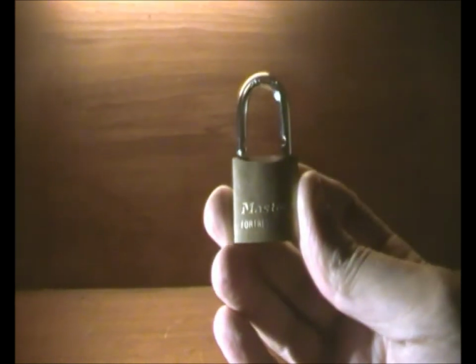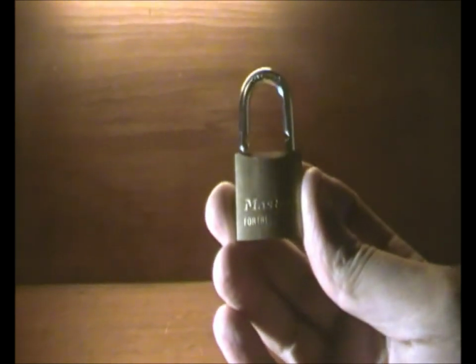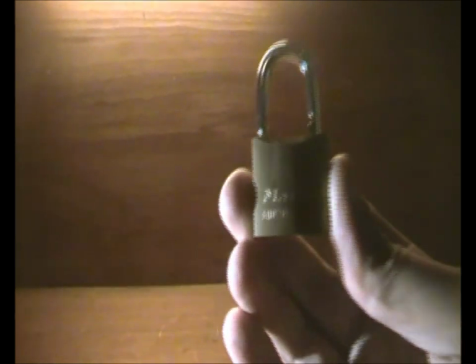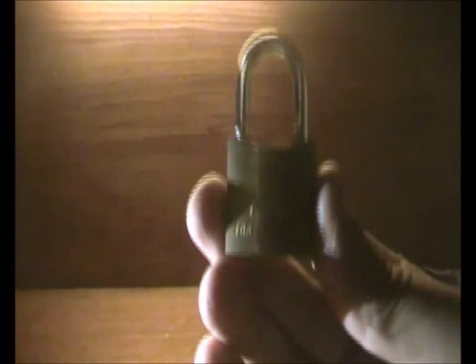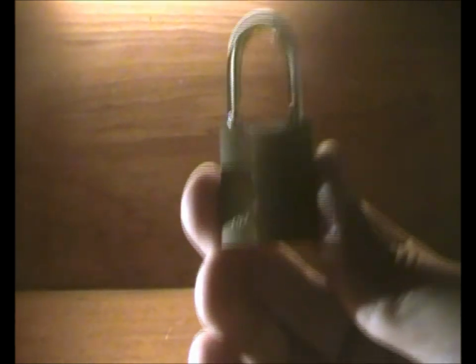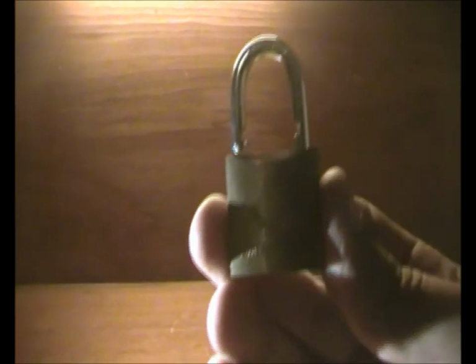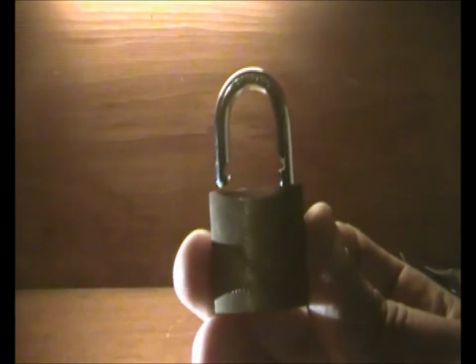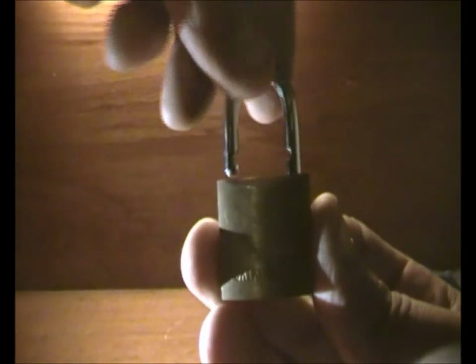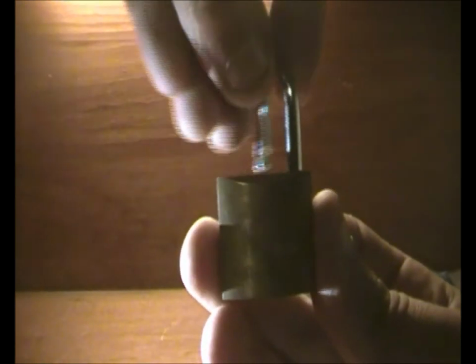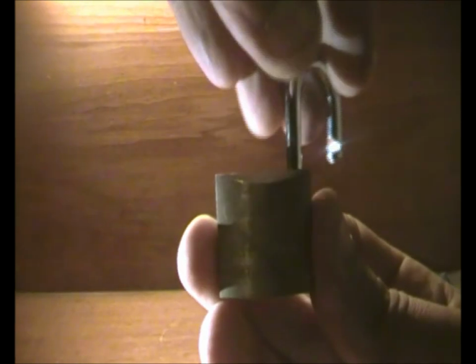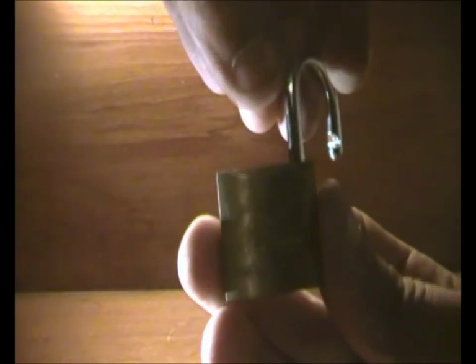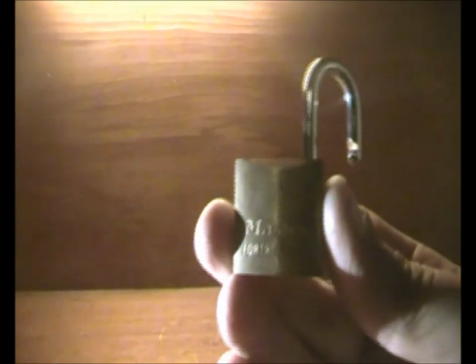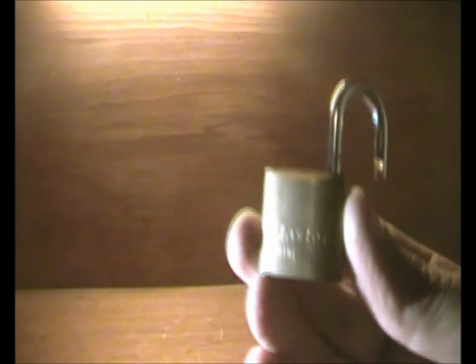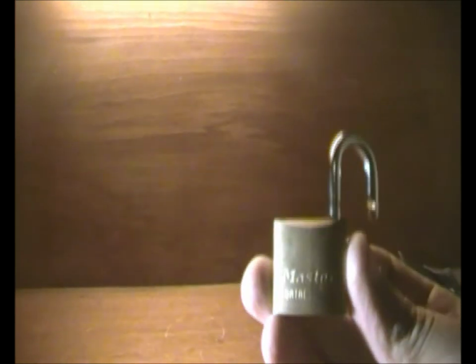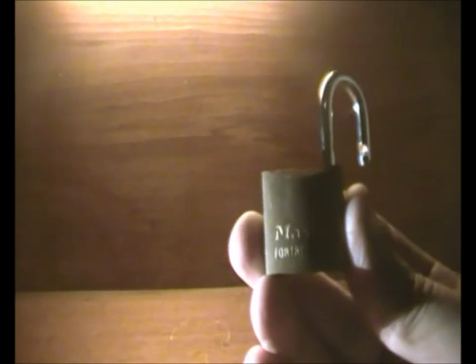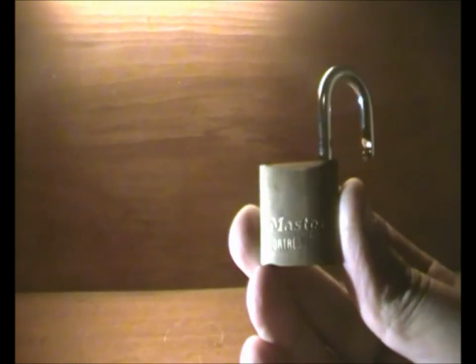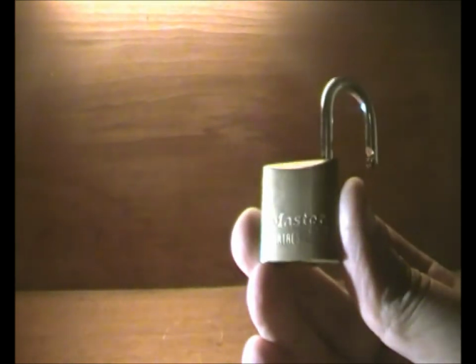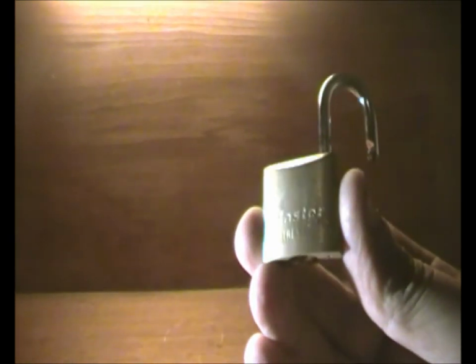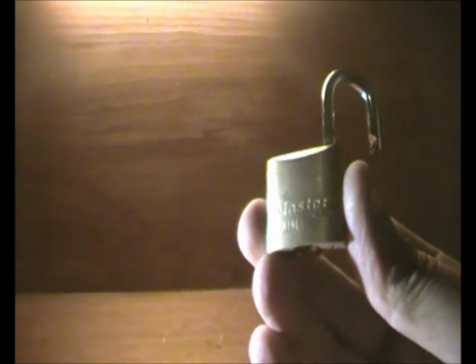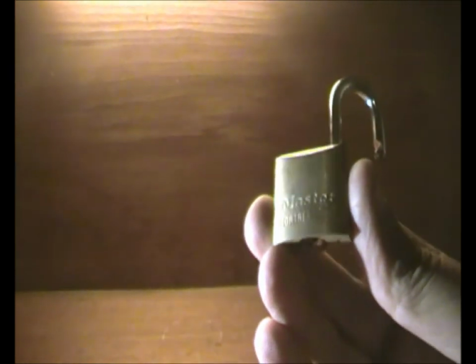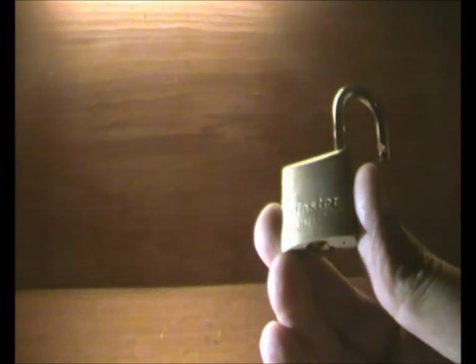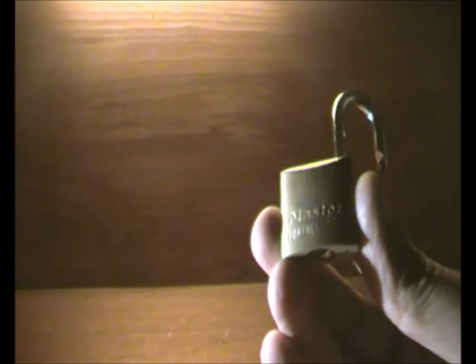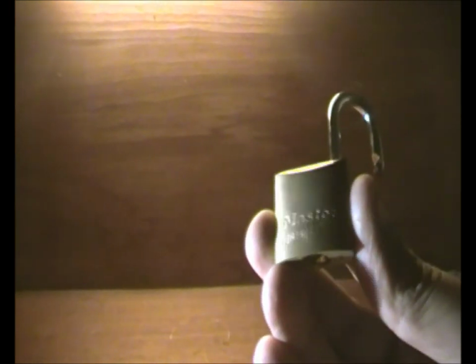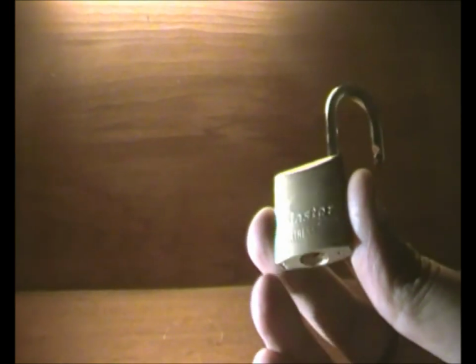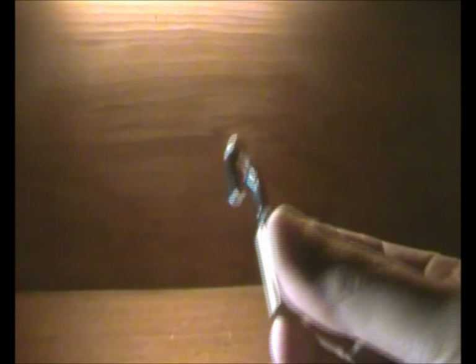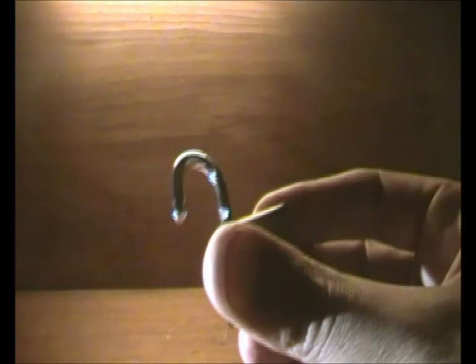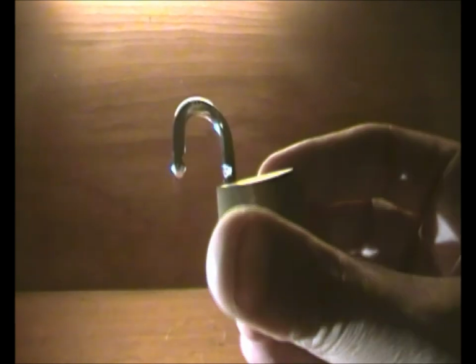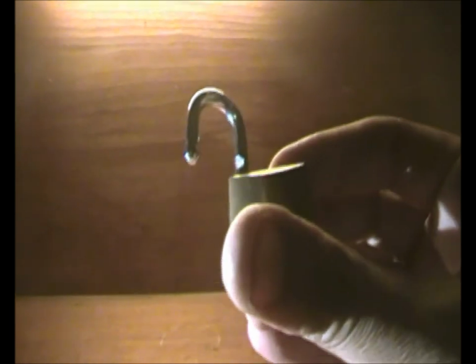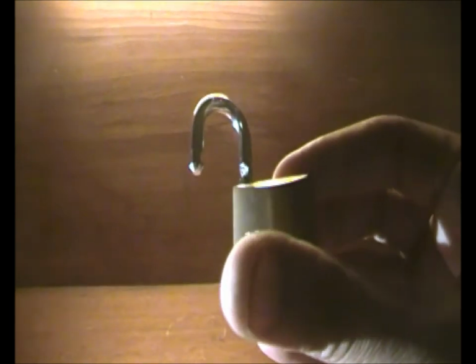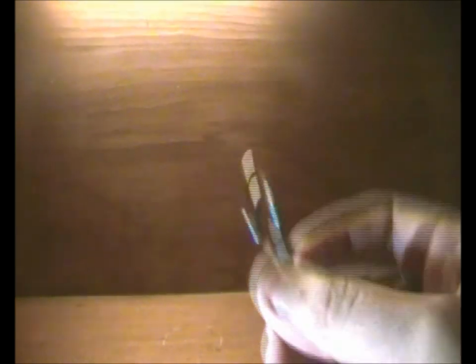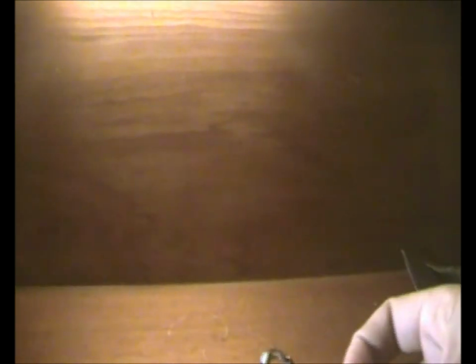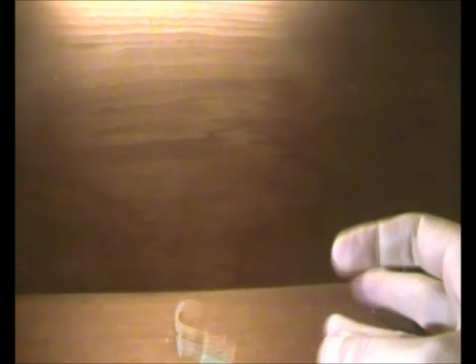So, never ever waste your money on Master Lock Fortress. The junk.